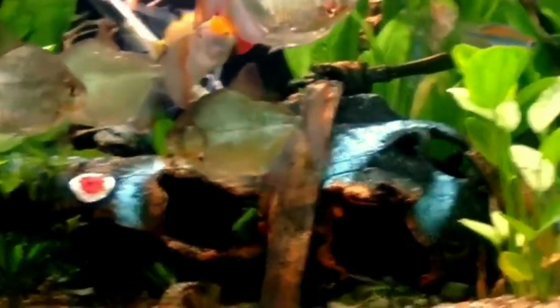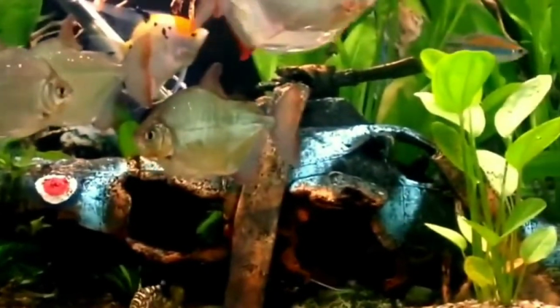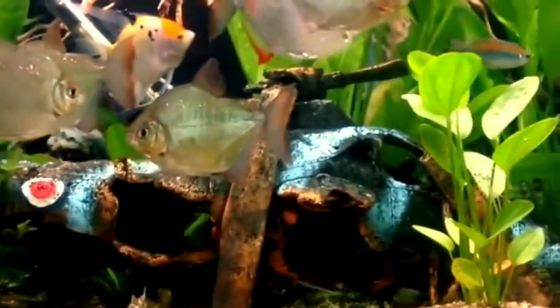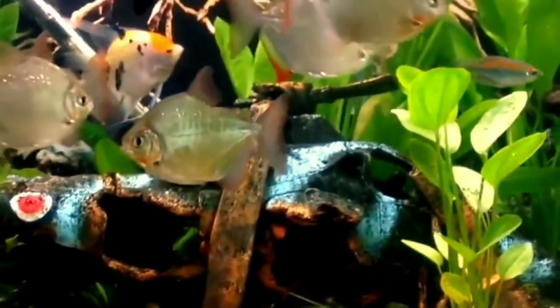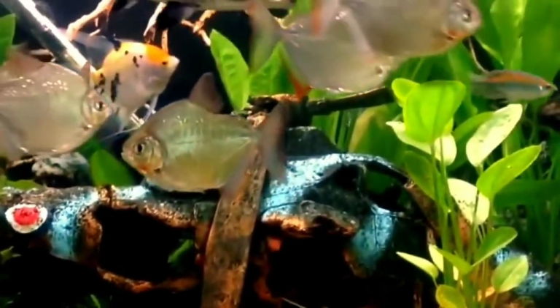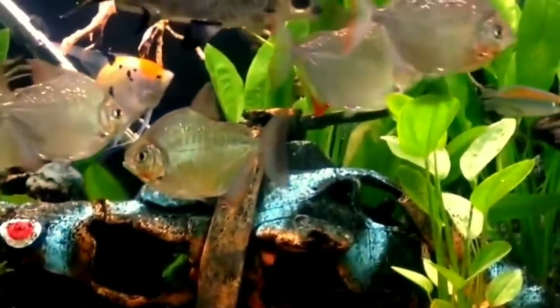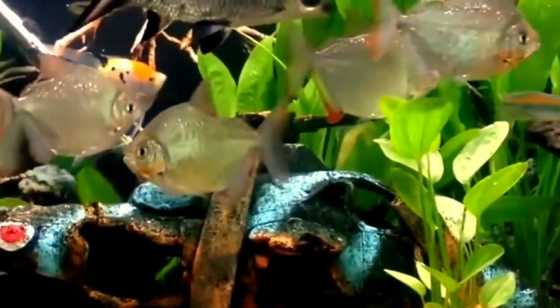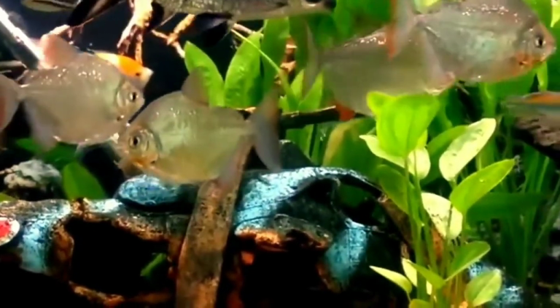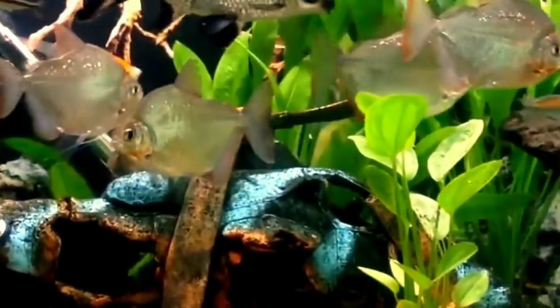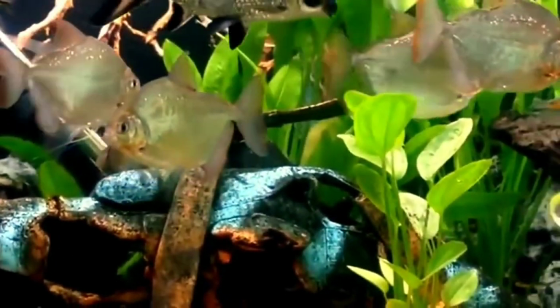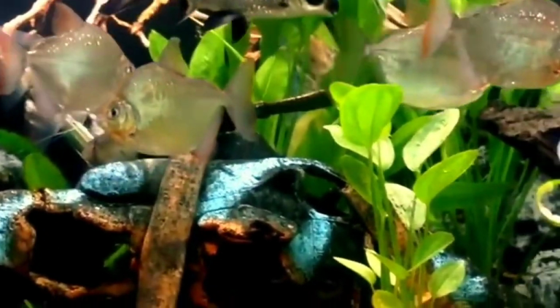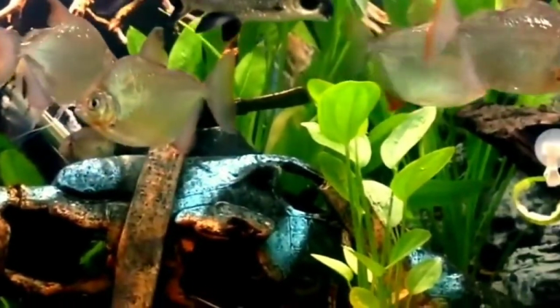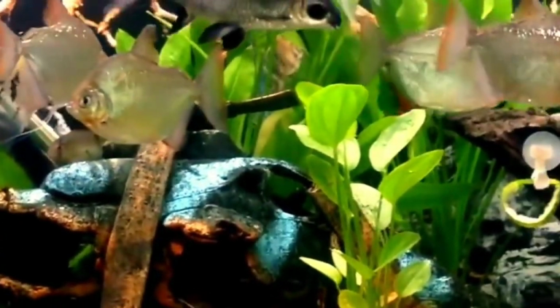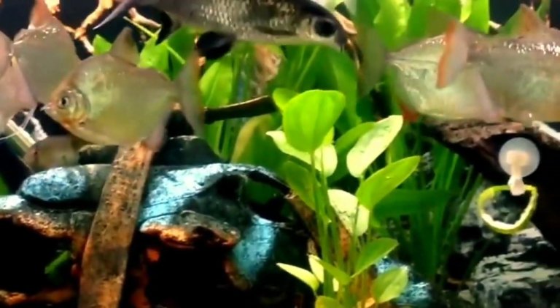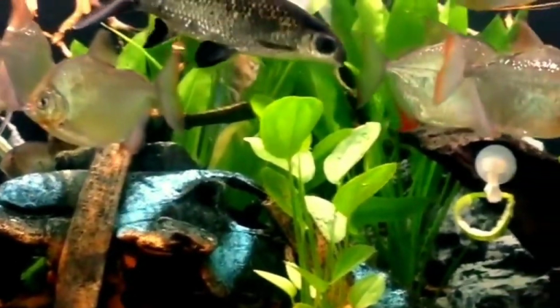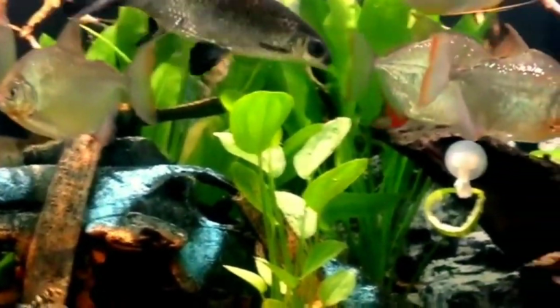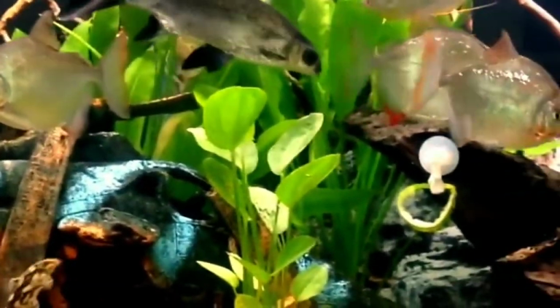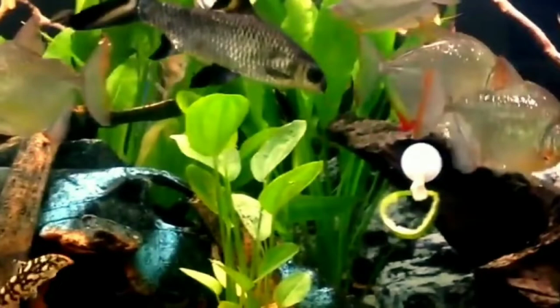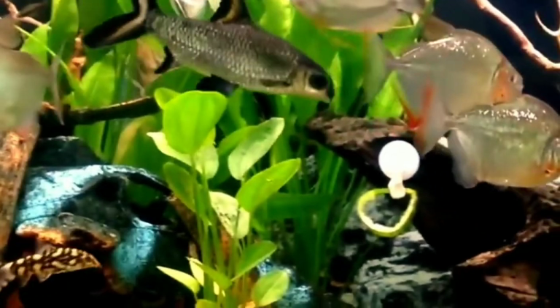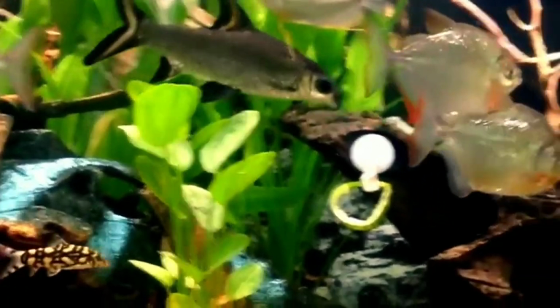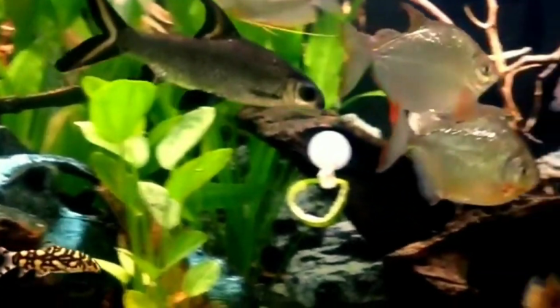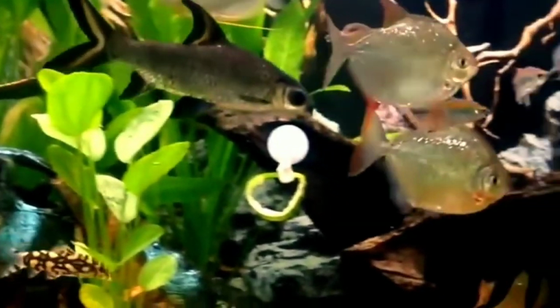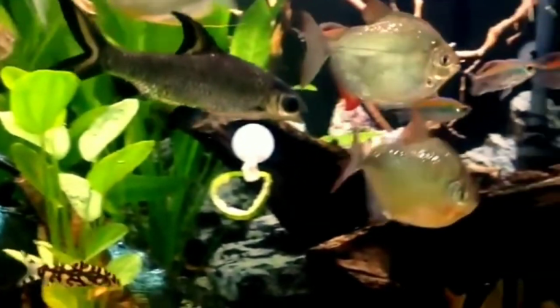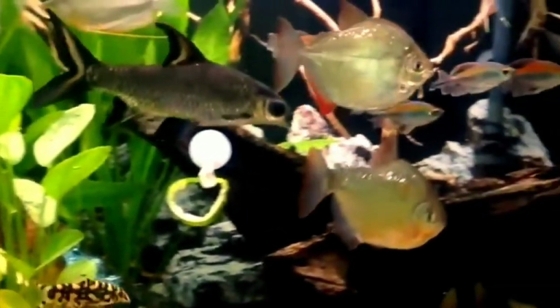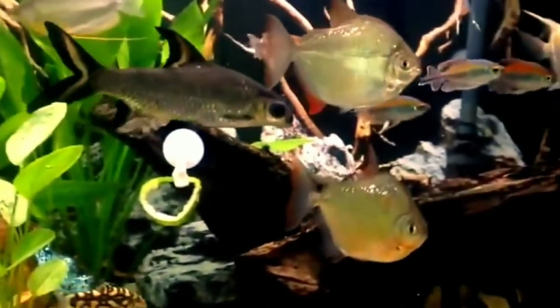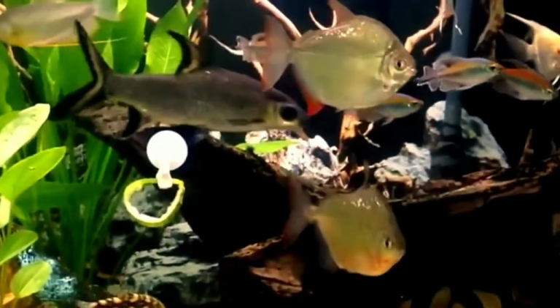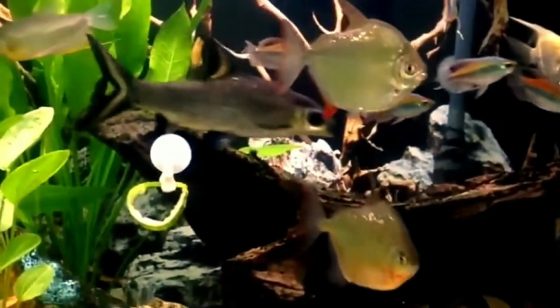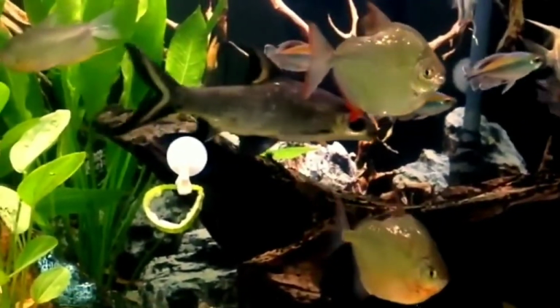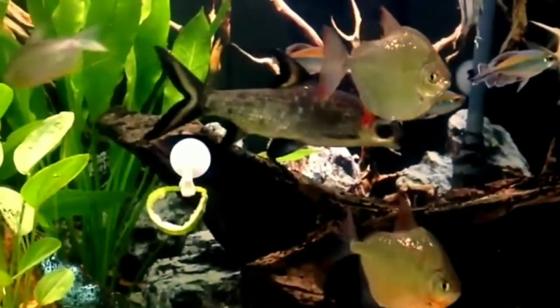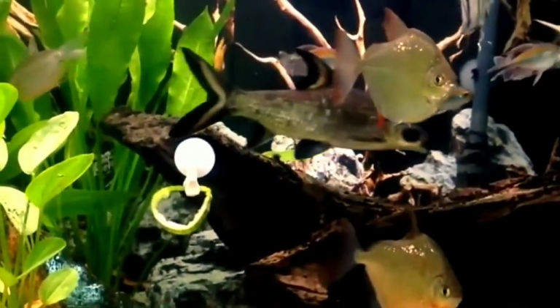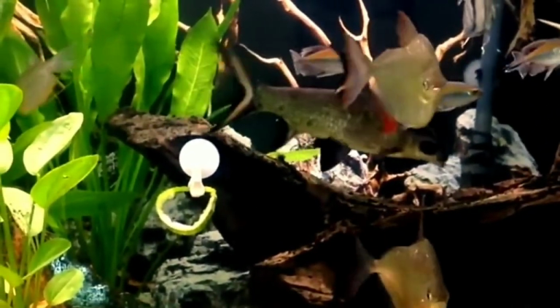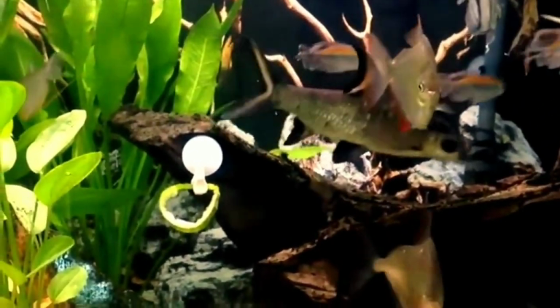Now let's talk about tank setup for silver dollar fish. Silver dollars are tropical freshwater fish and the tank should mimic their natural environment as much as possible. They will mainly swim in the middle and top parts of the water column.